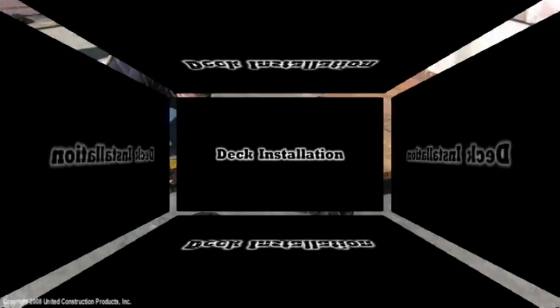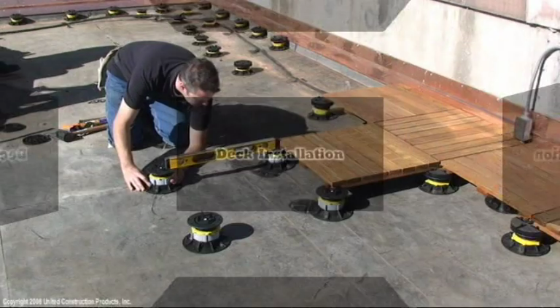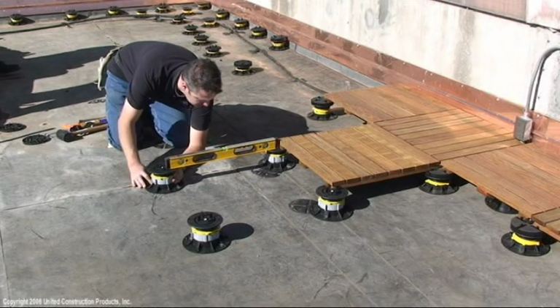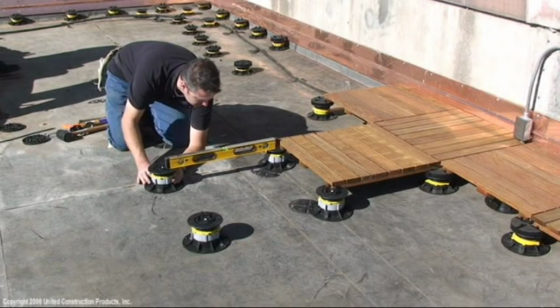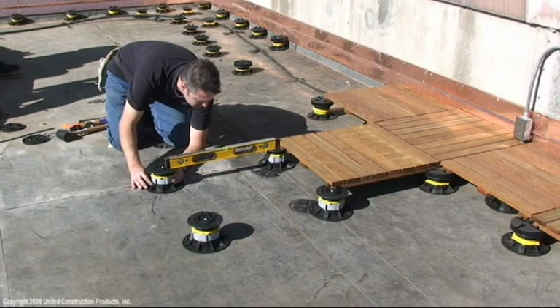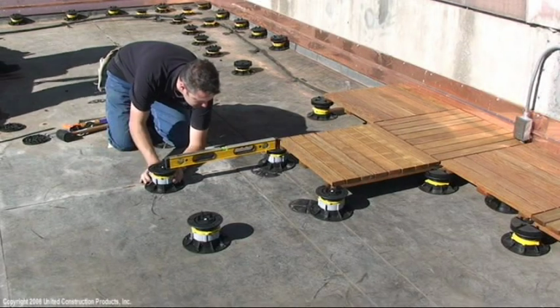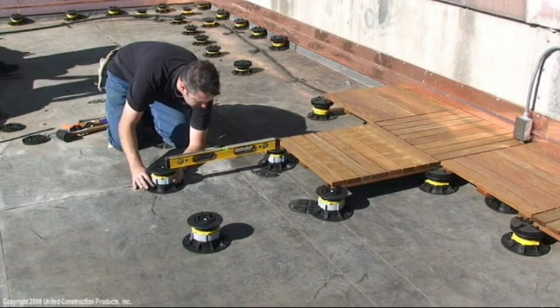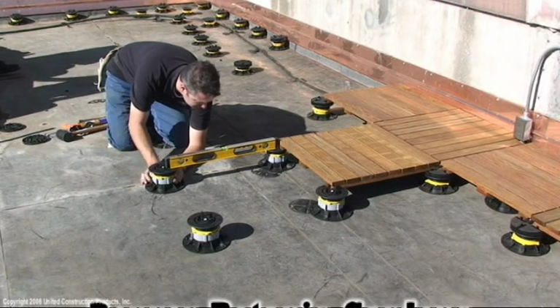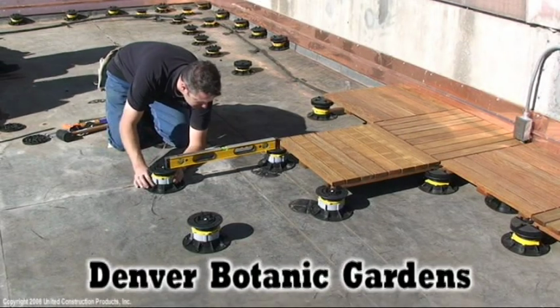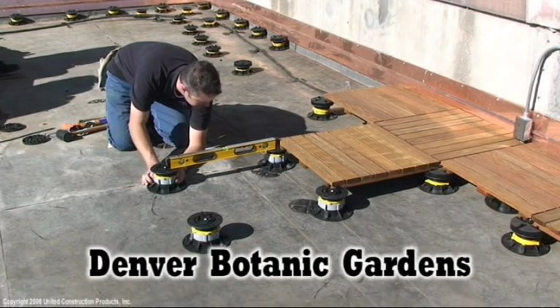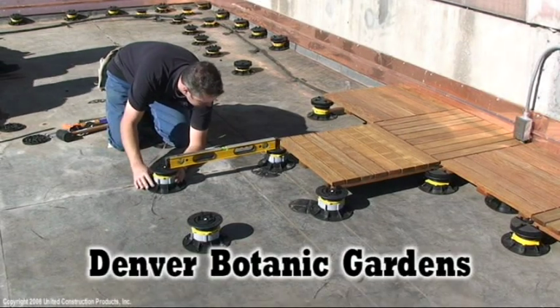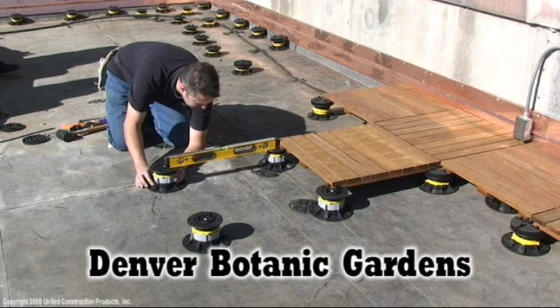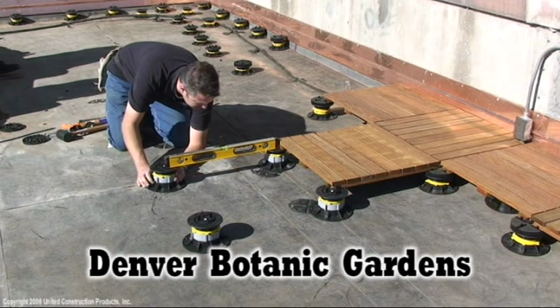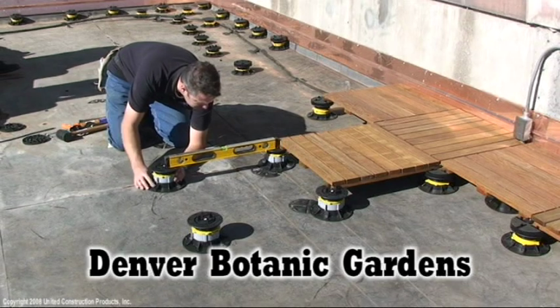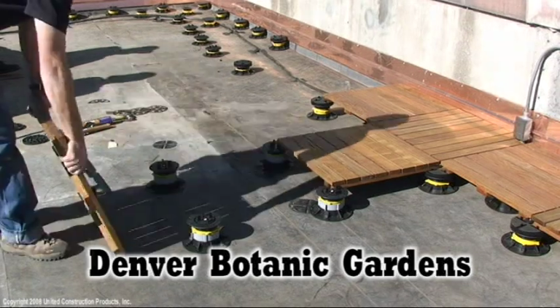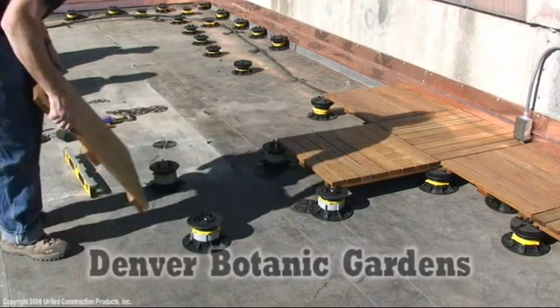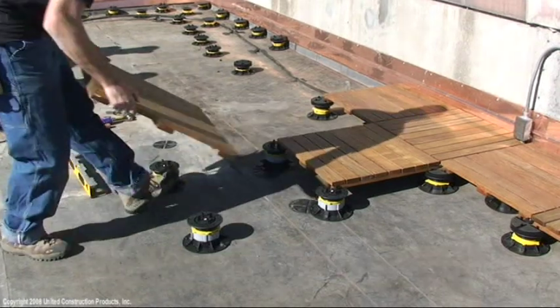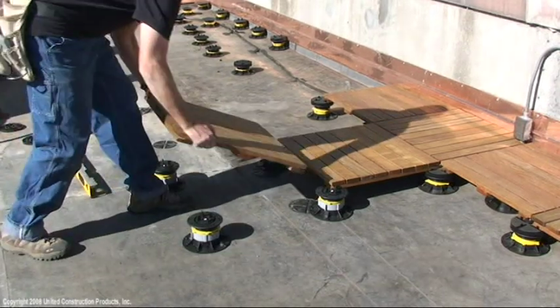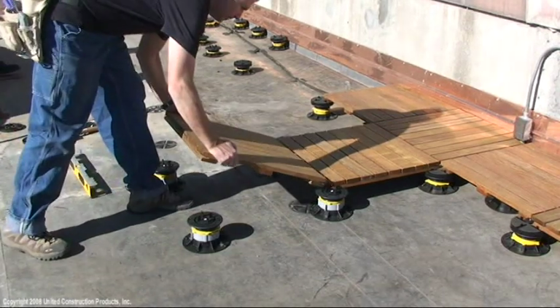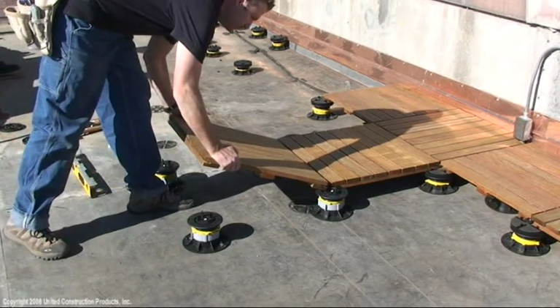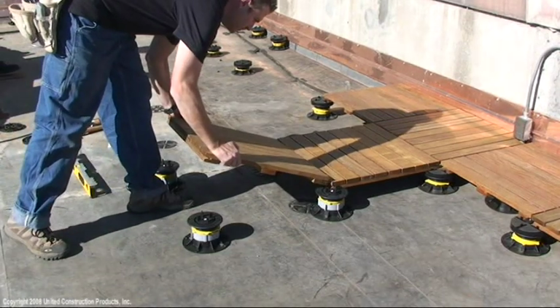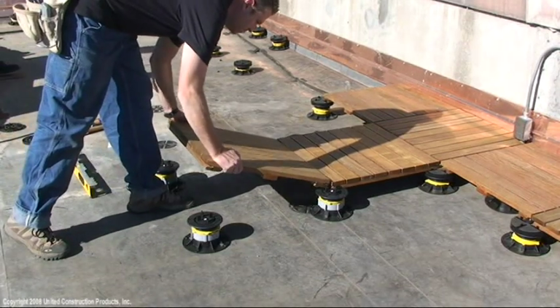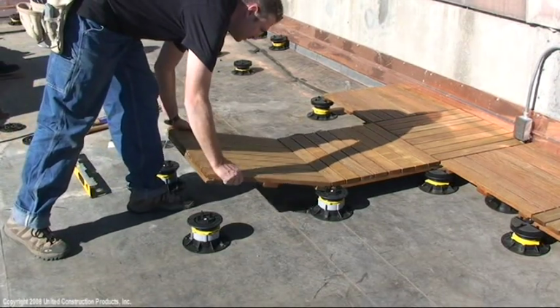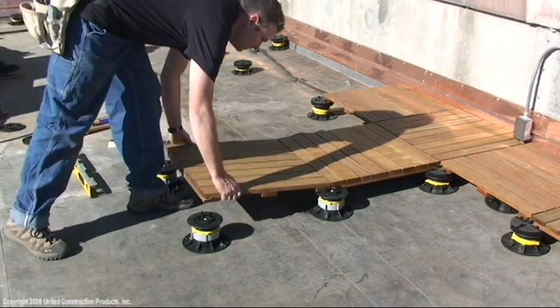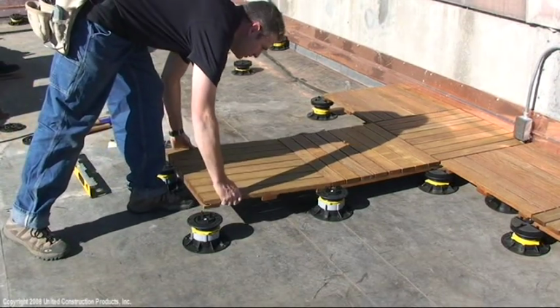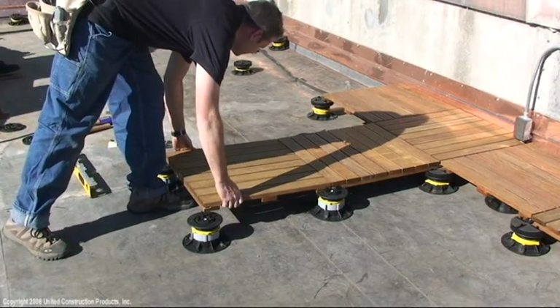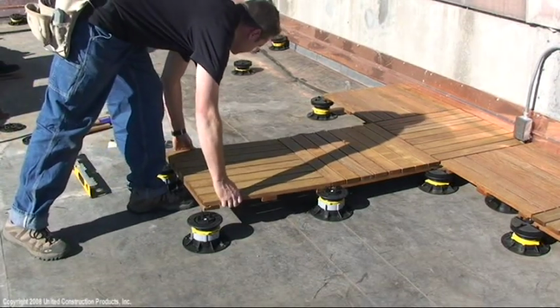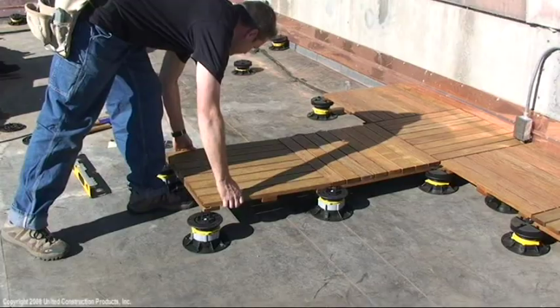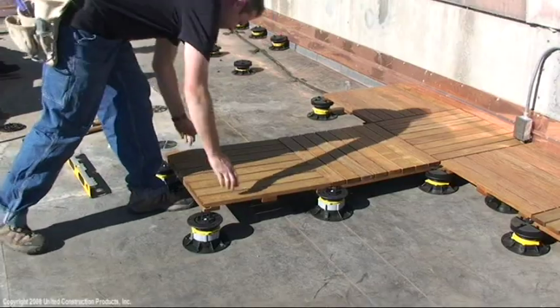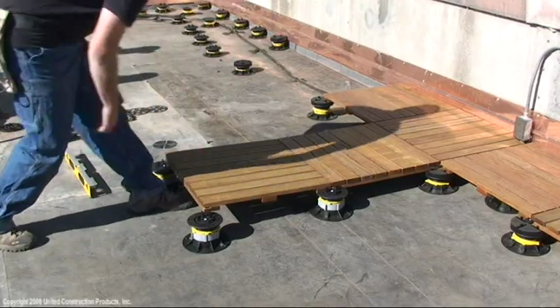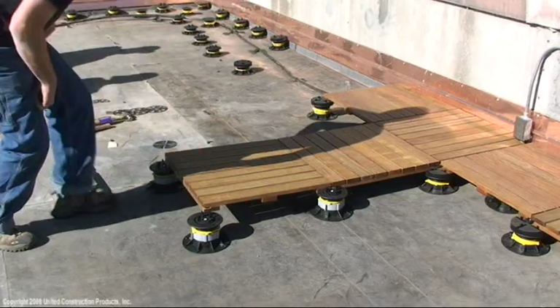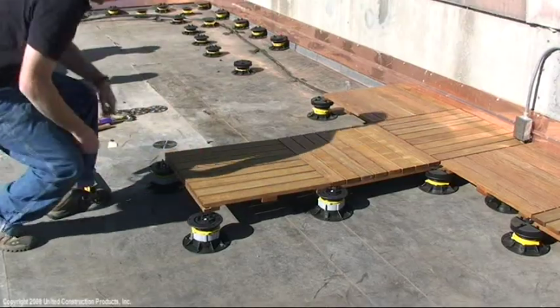The following deck installation is at the Denver Botanic Gardens and utilizes Levelit brand Bison Deck Supports System and Bison Ipe wood tiles.